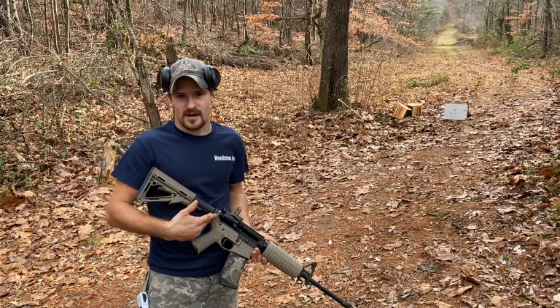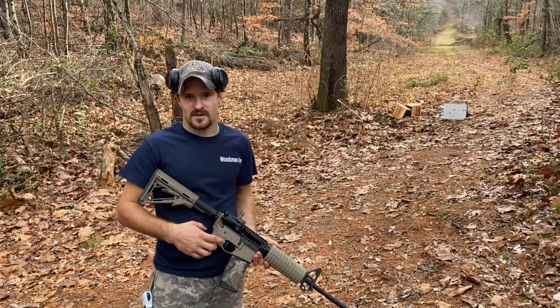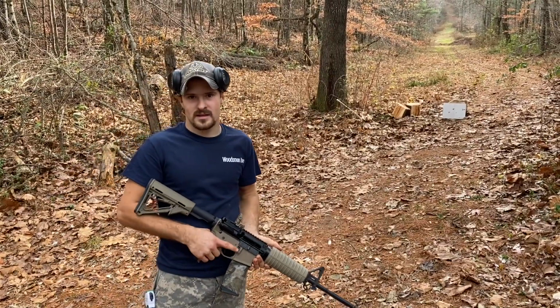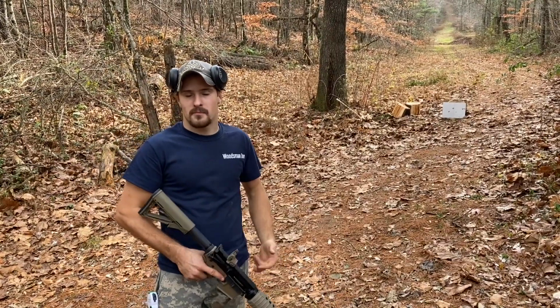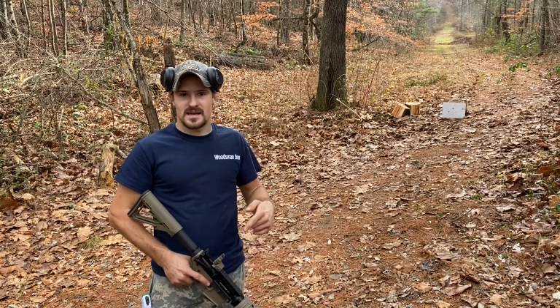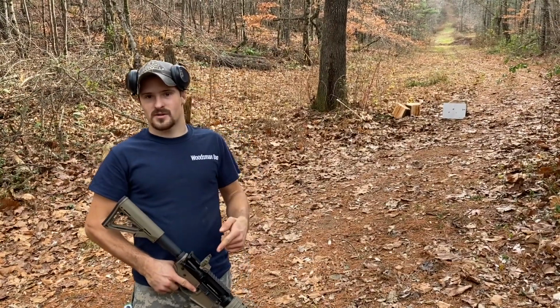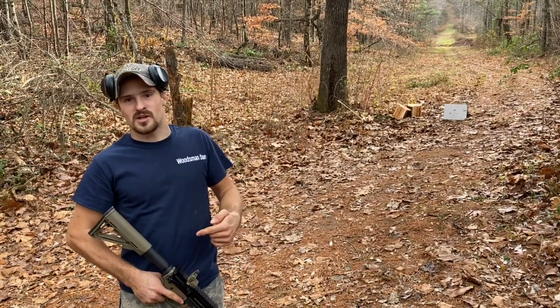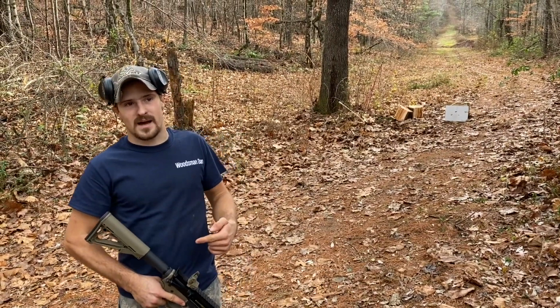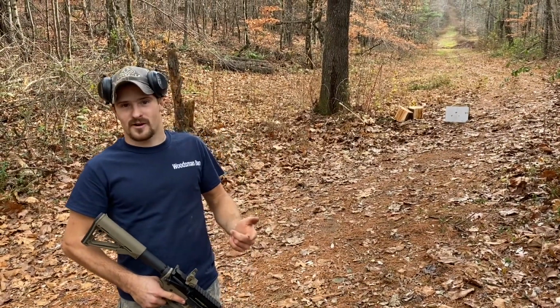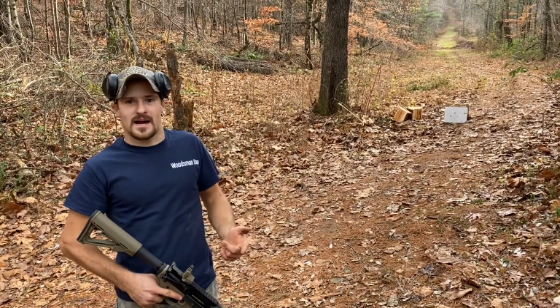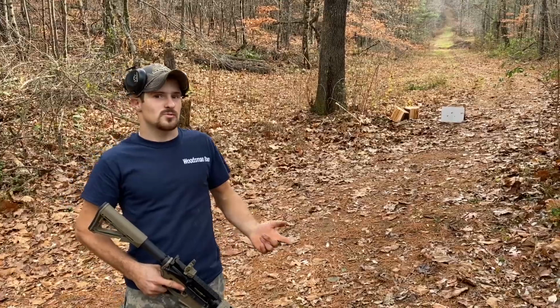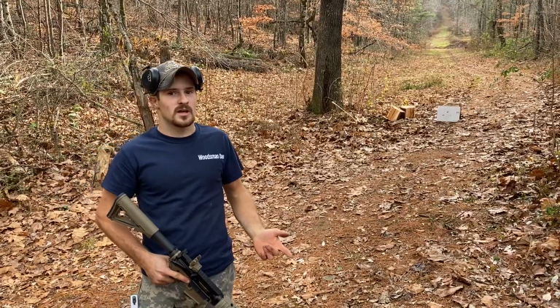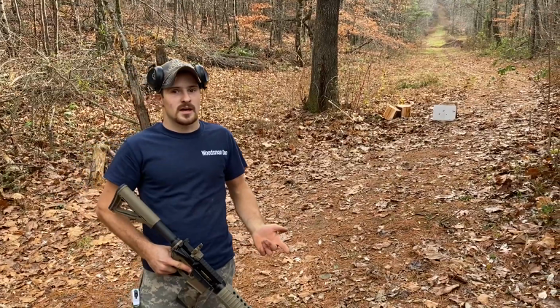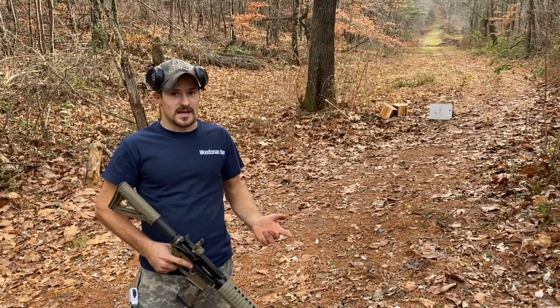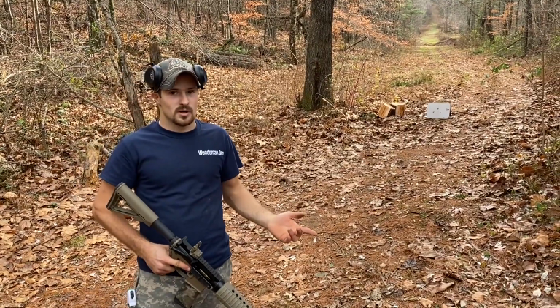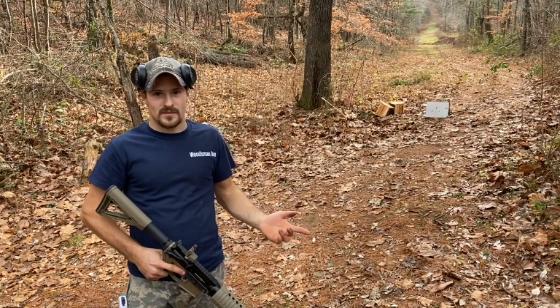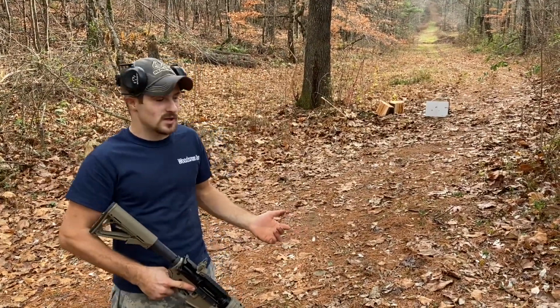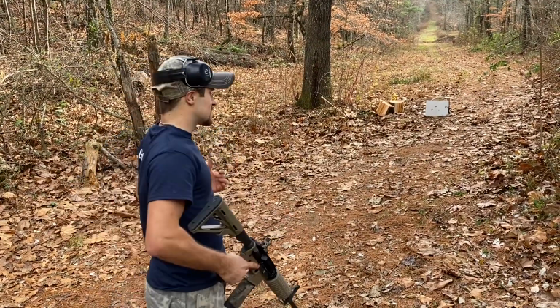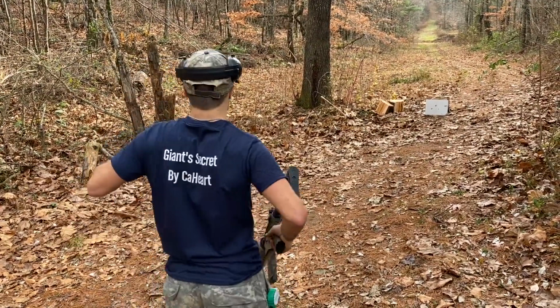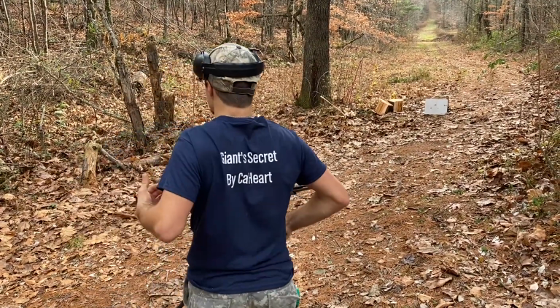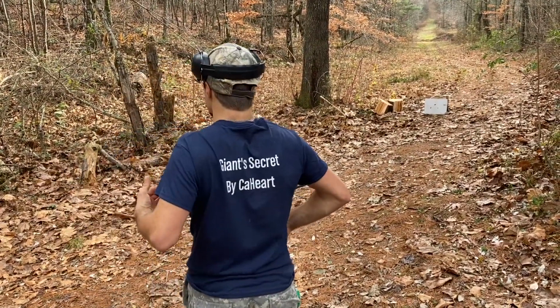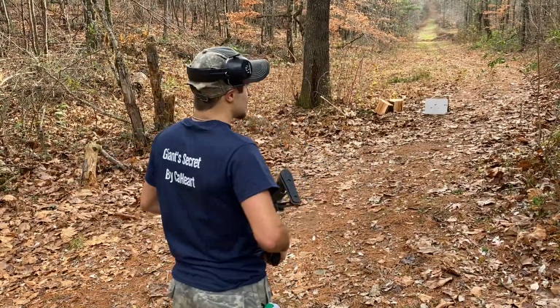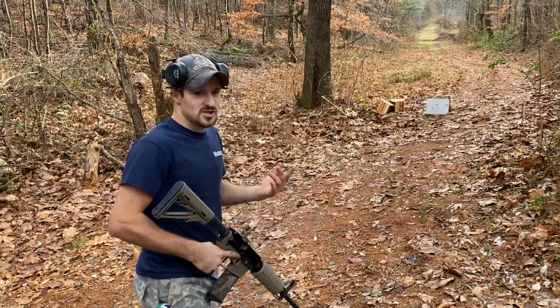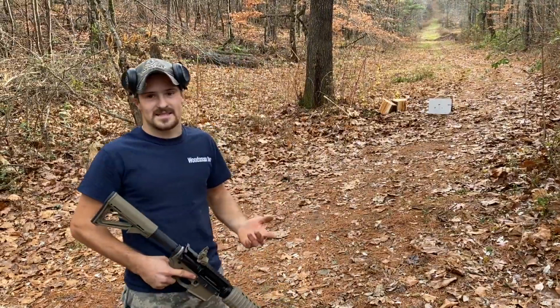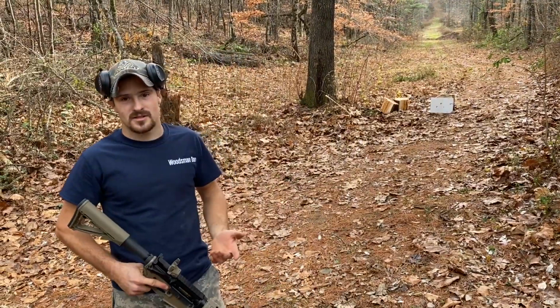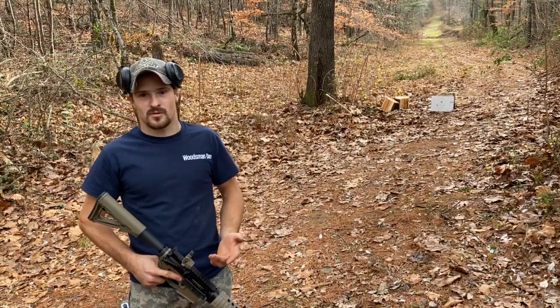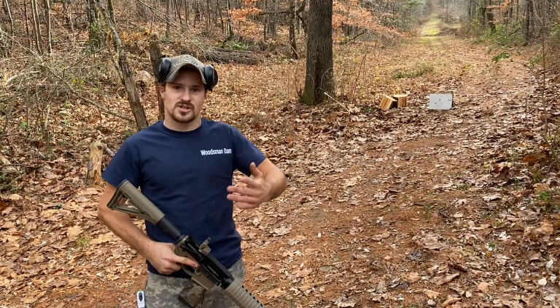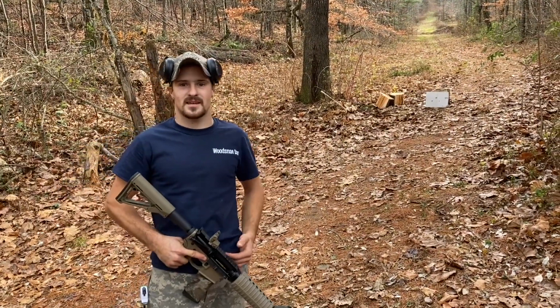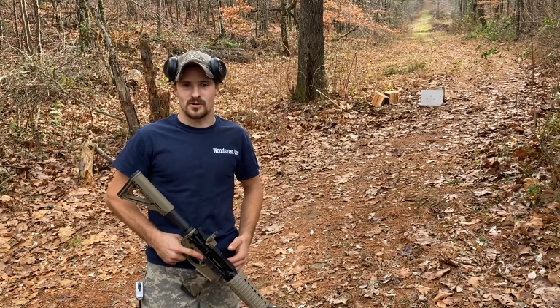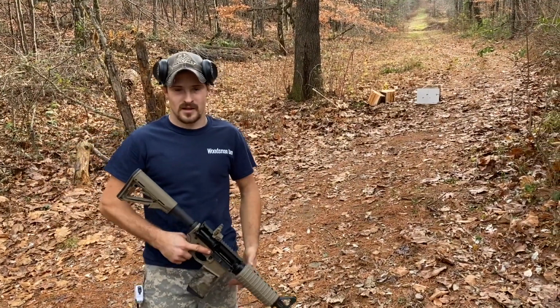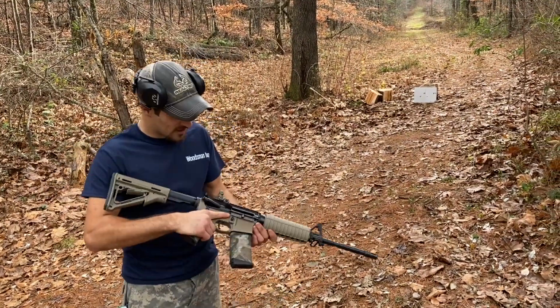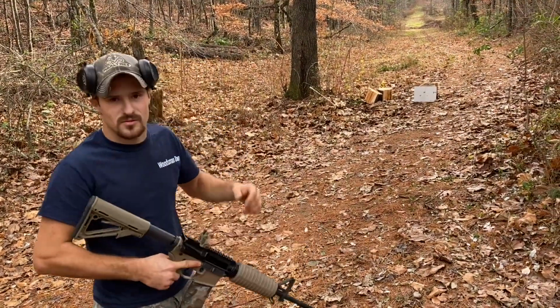Today's video is sponsored by a friend of mine that just wrote a kids' book. The name of the book is The Giant Secret, so go check out that kids' book.